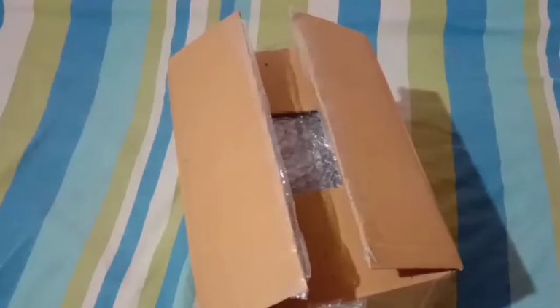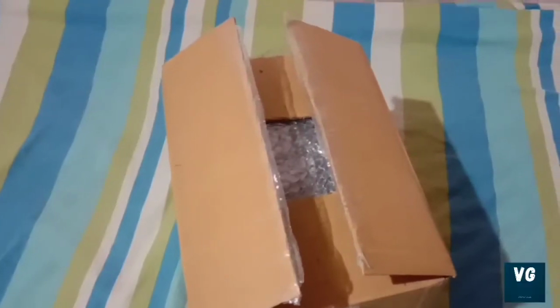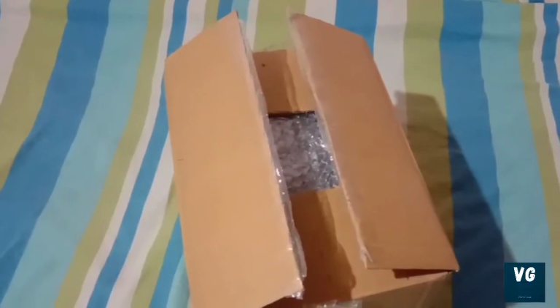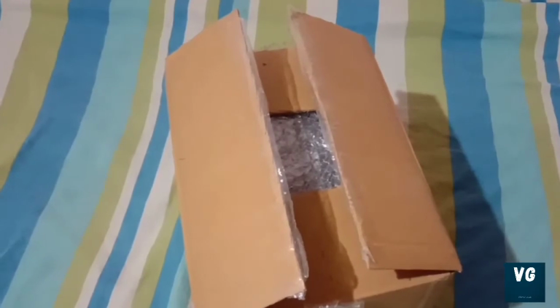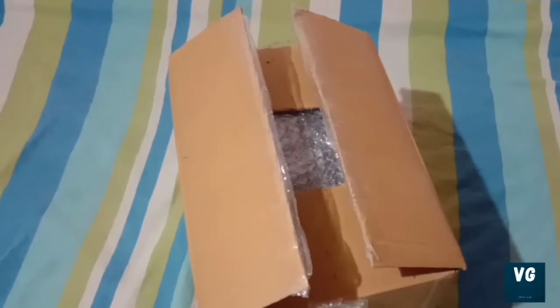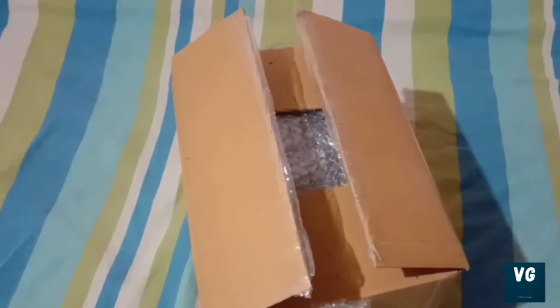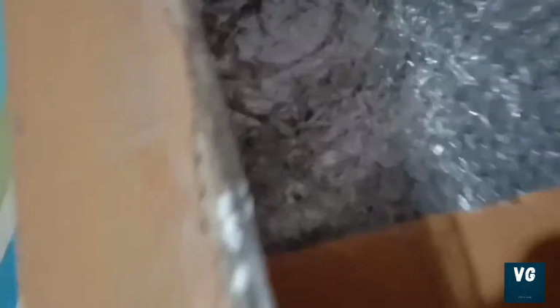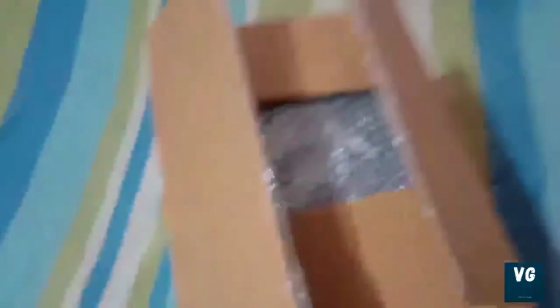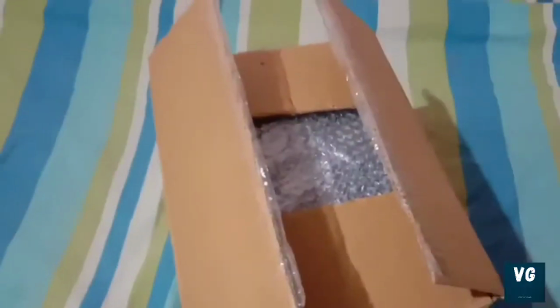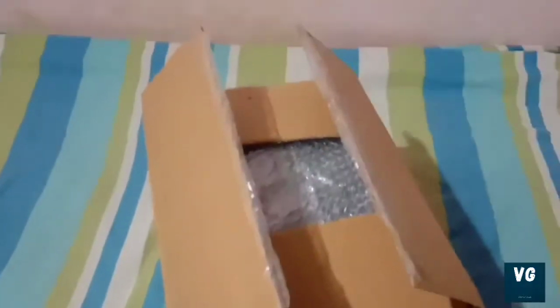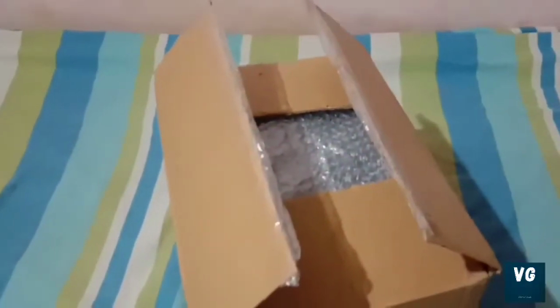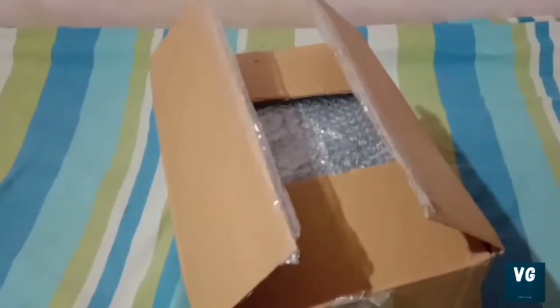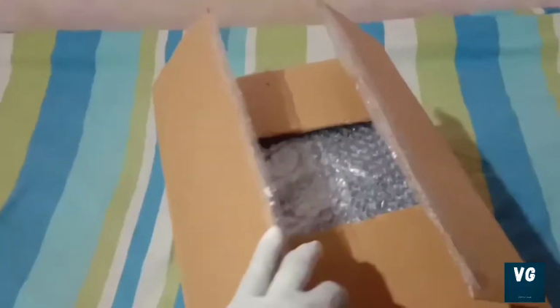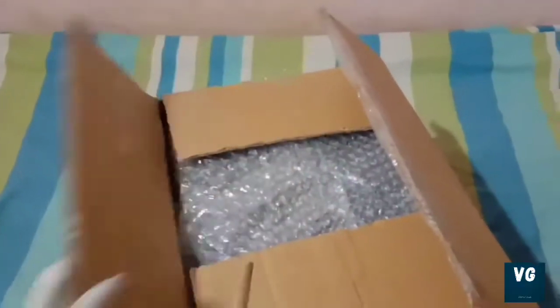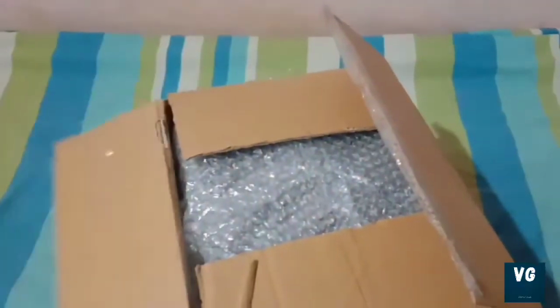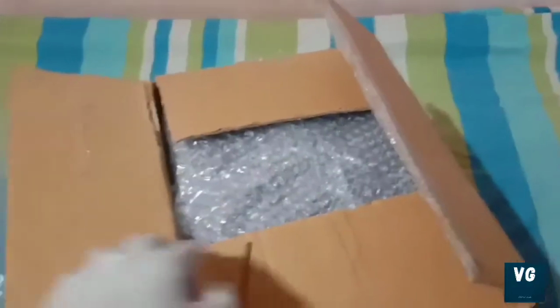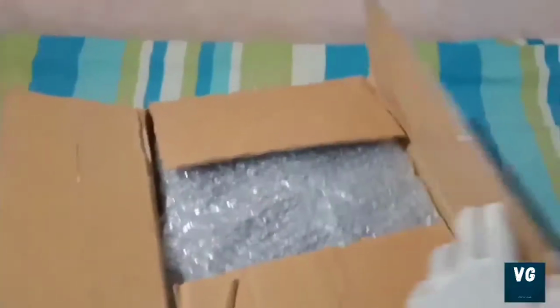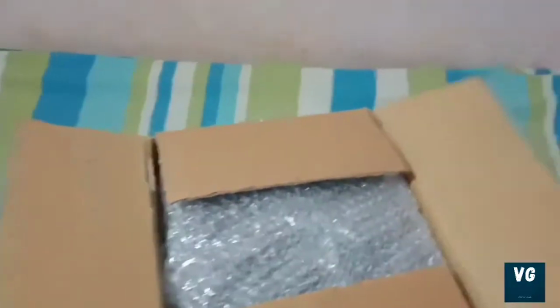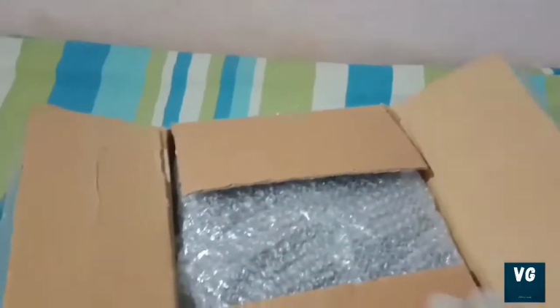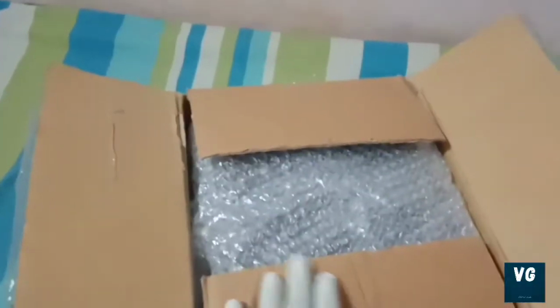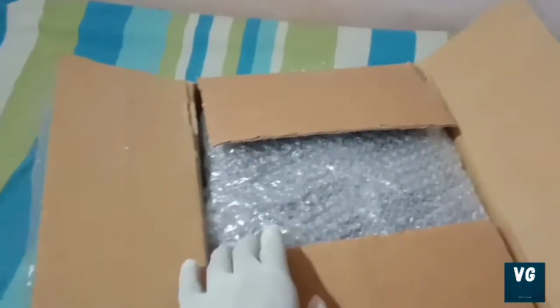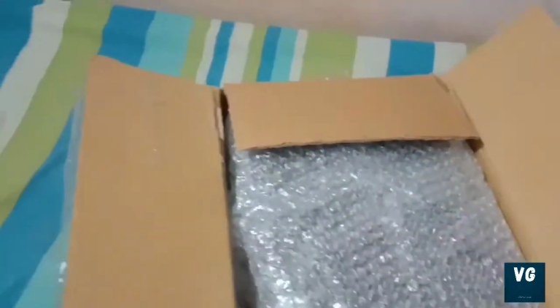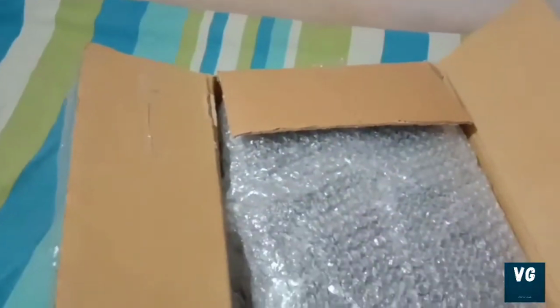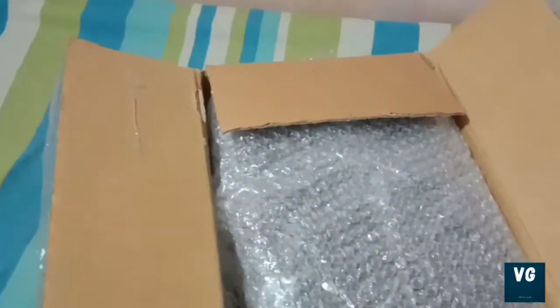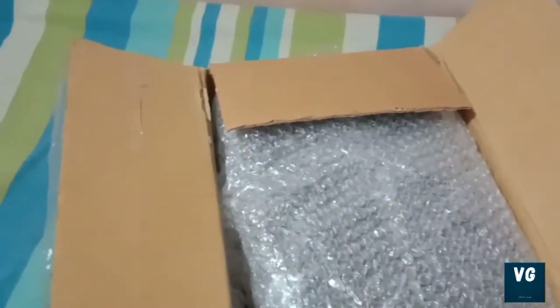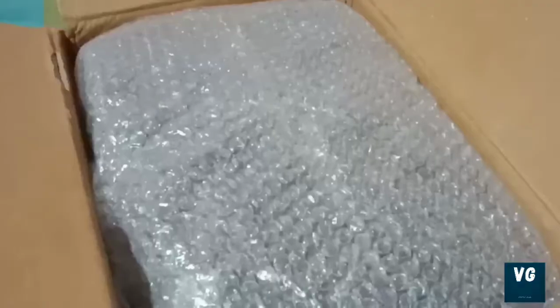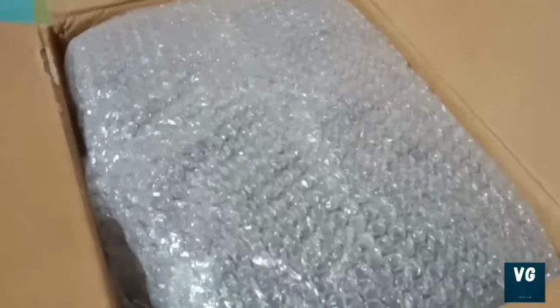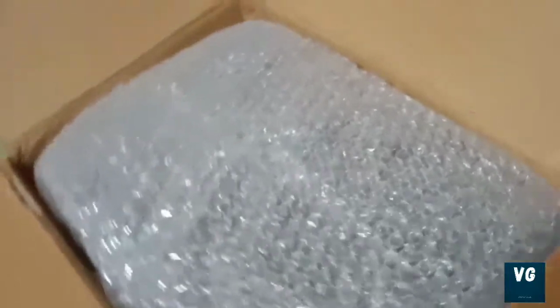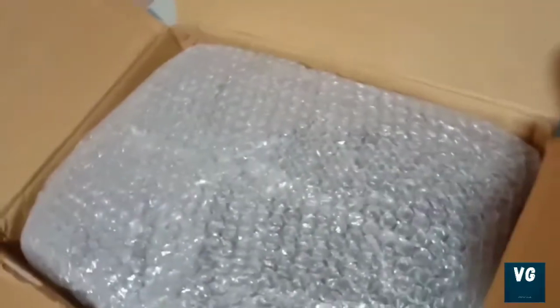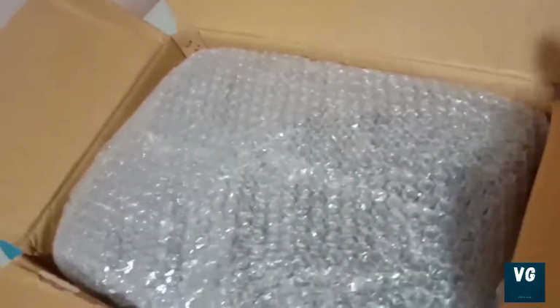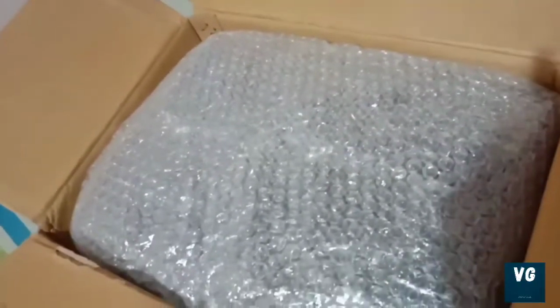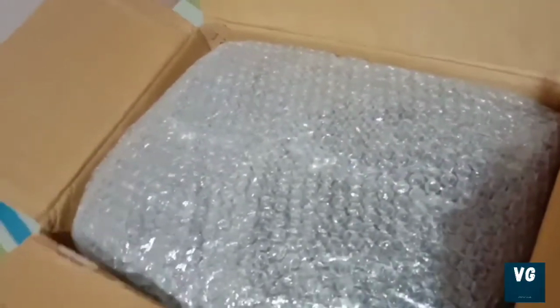Hello guys, welcome back to my channel. I am going to unbox a 4.1 home theater. I am going to click, cut and open it.